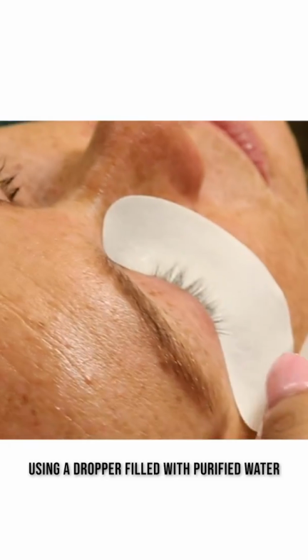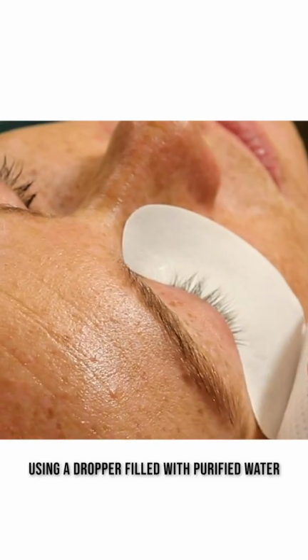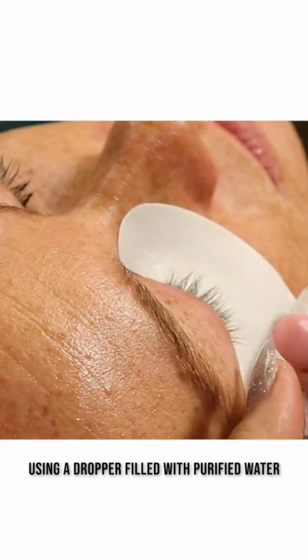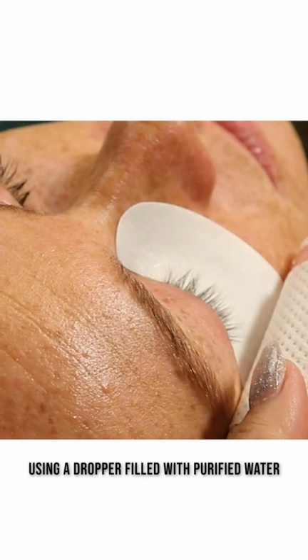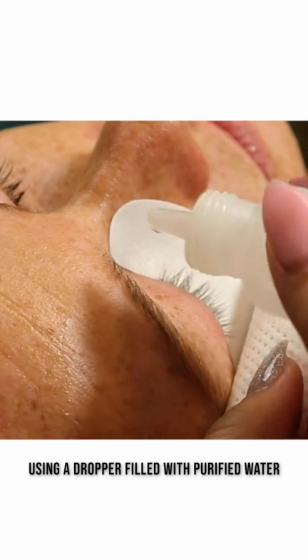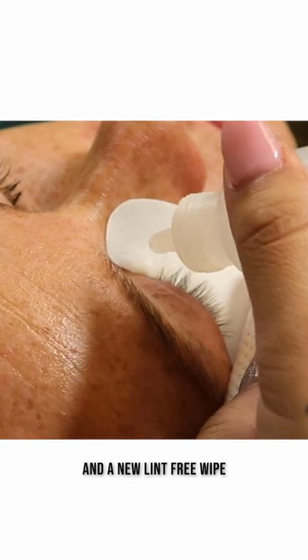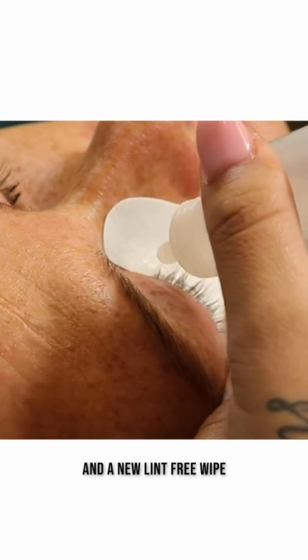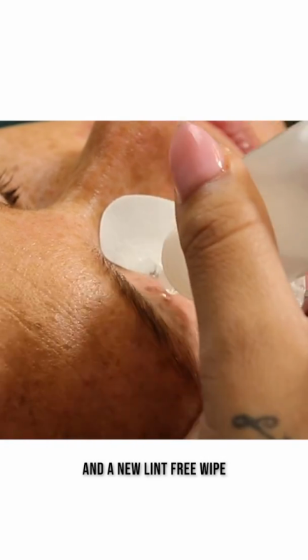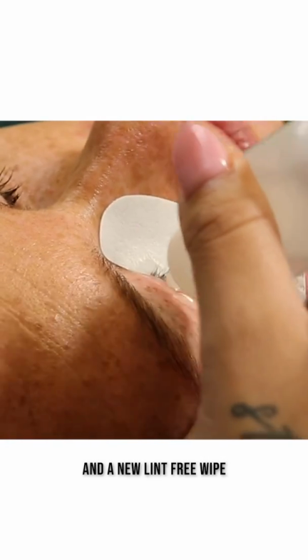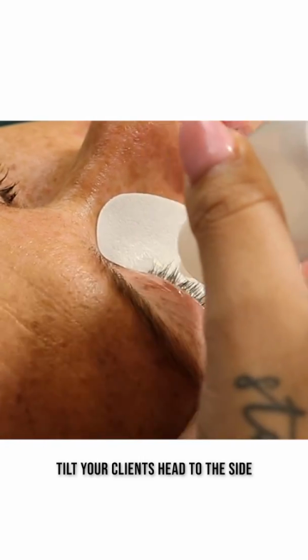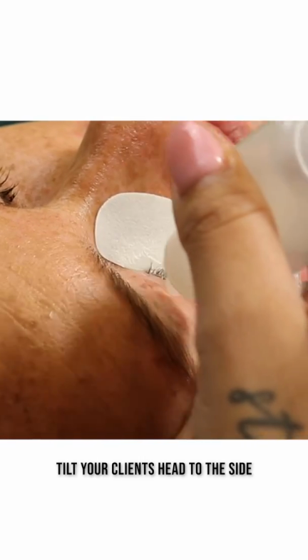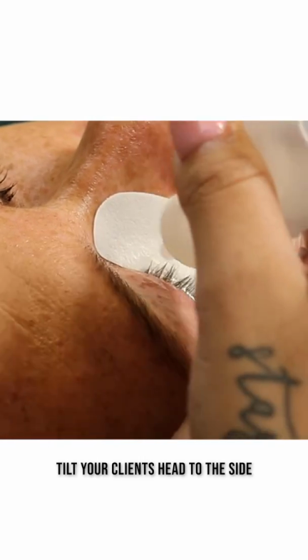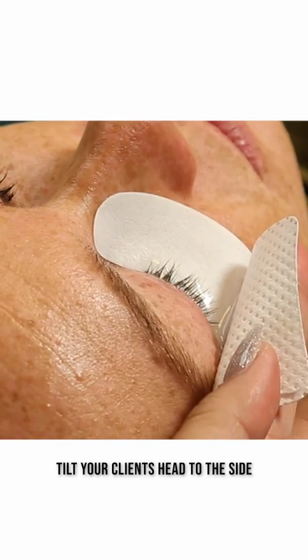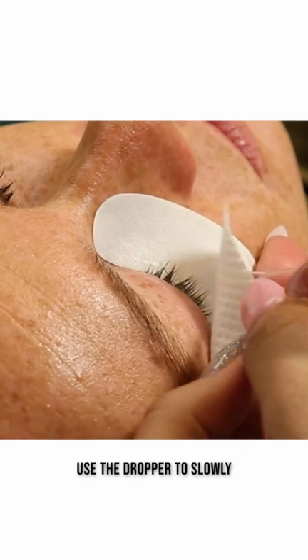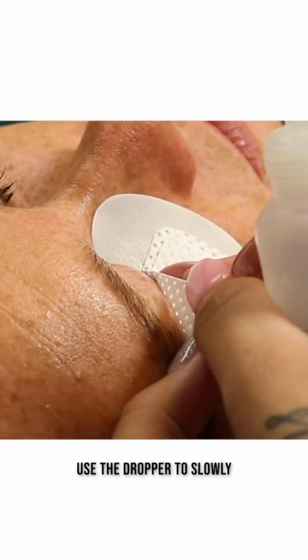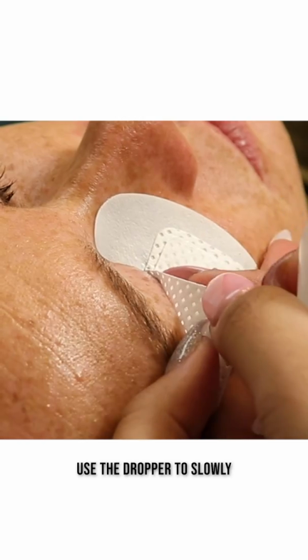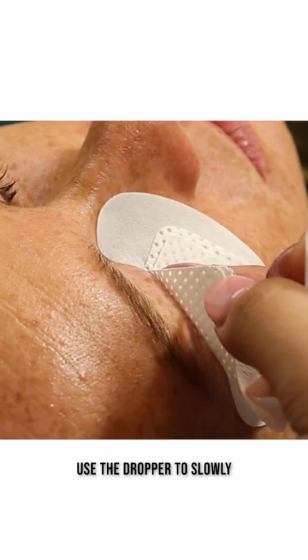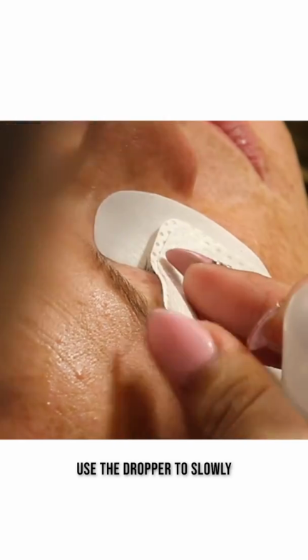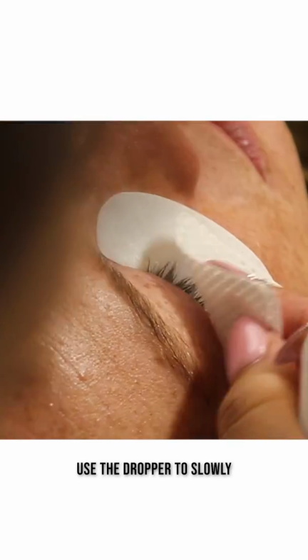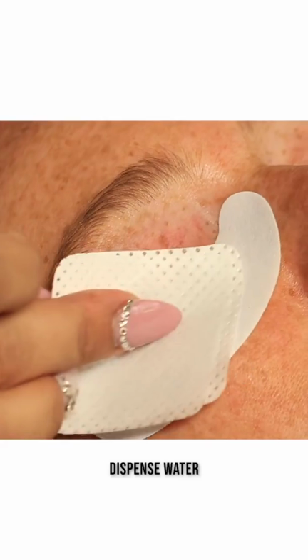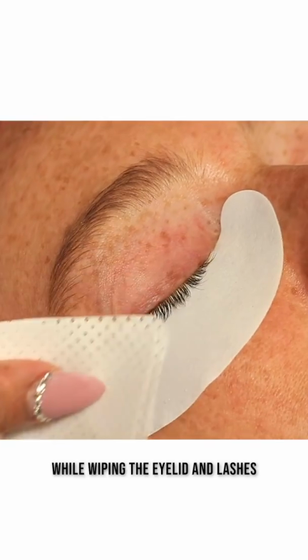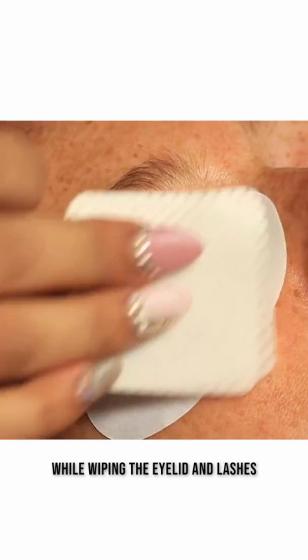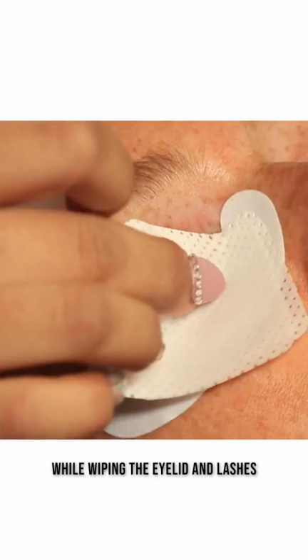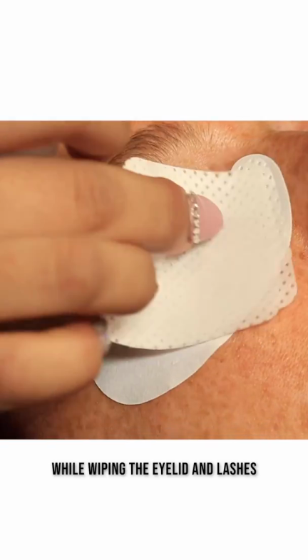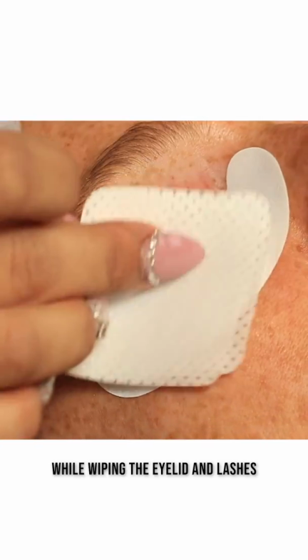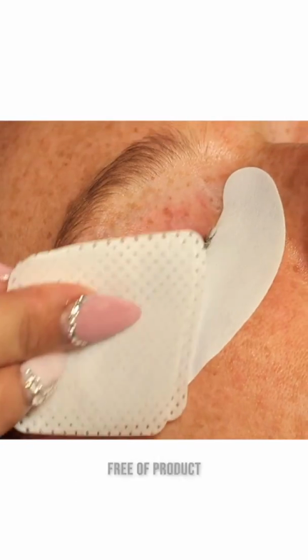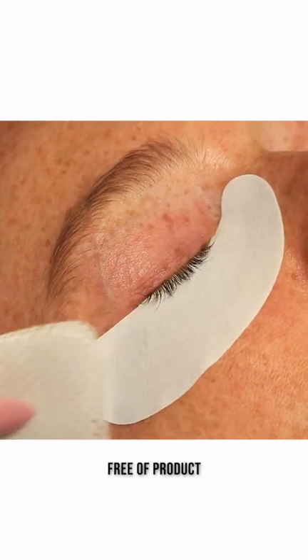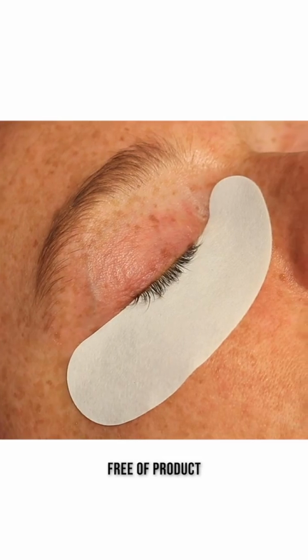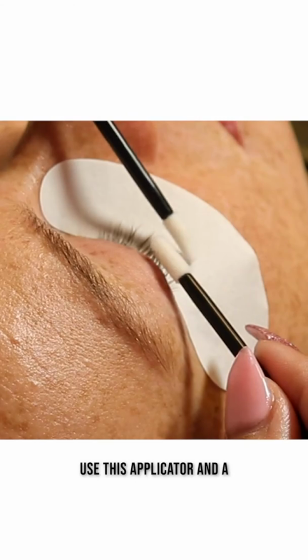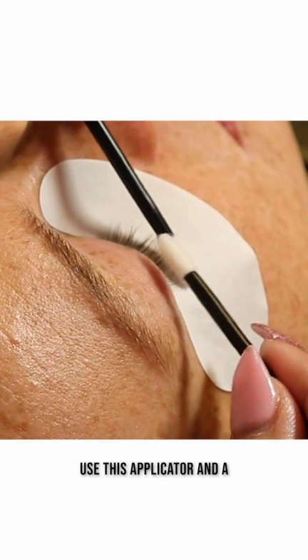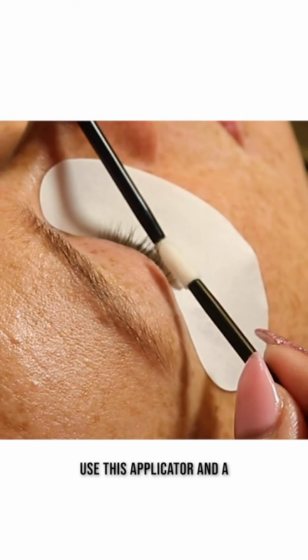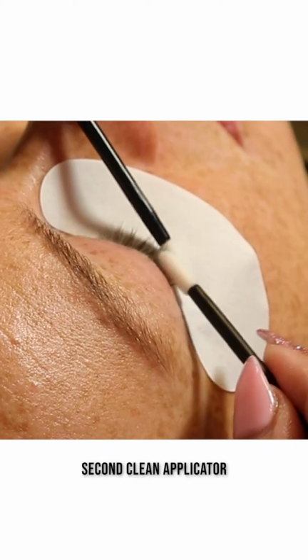Using a dropper filled with purified water and a new lint-free wipe, tilt your client's head to the side. Use the dropper to slowly dispense water while wiping the eyelid and lashes free of product.